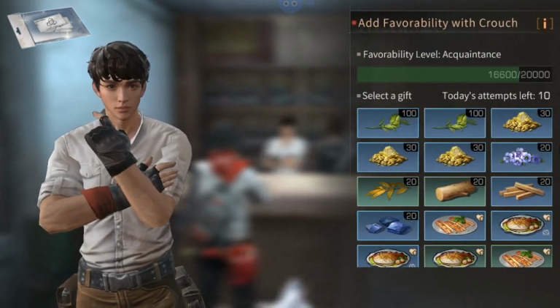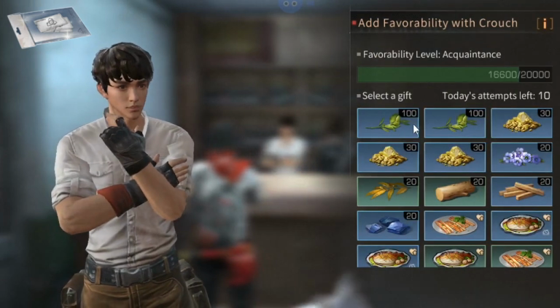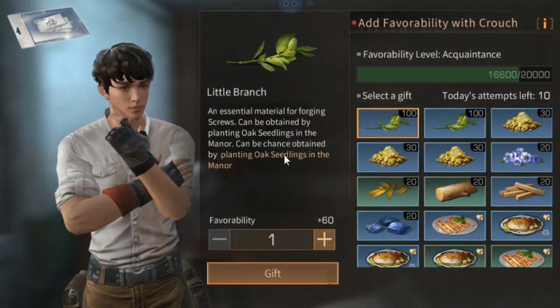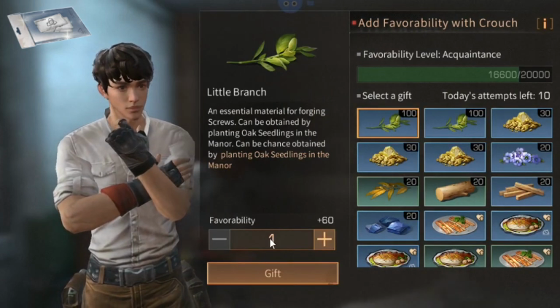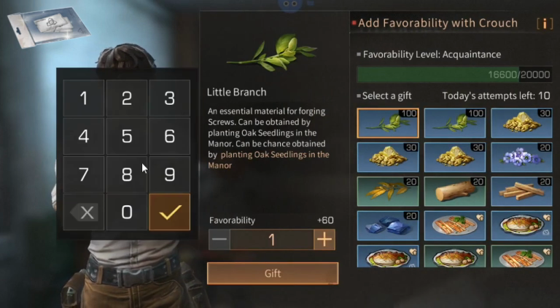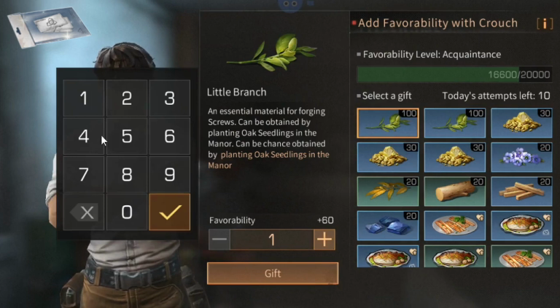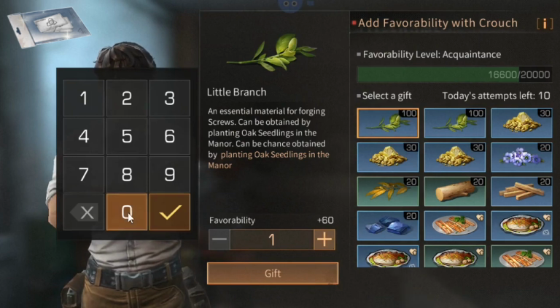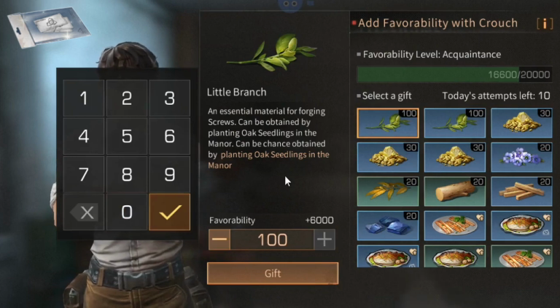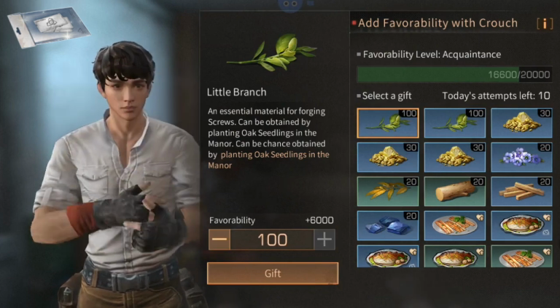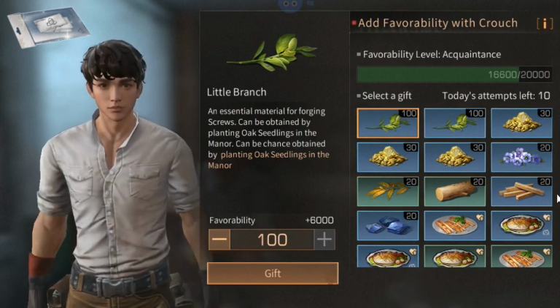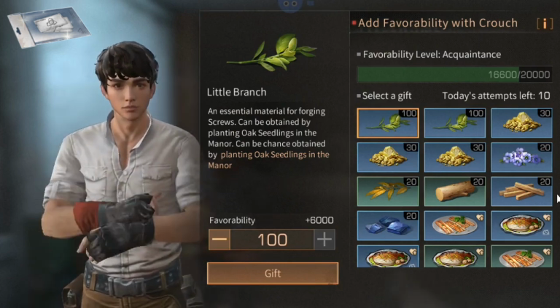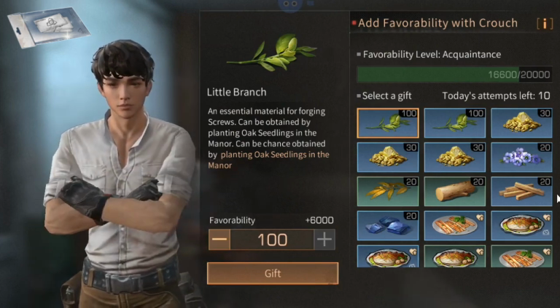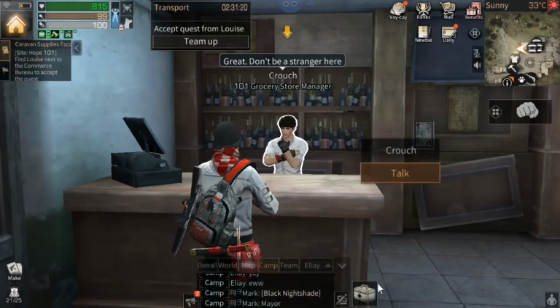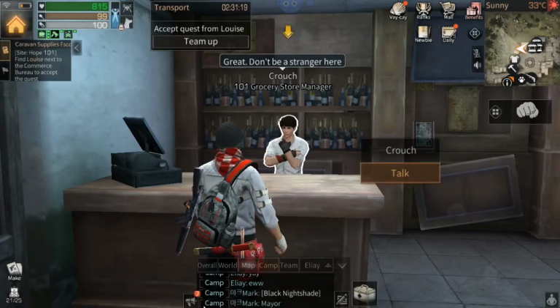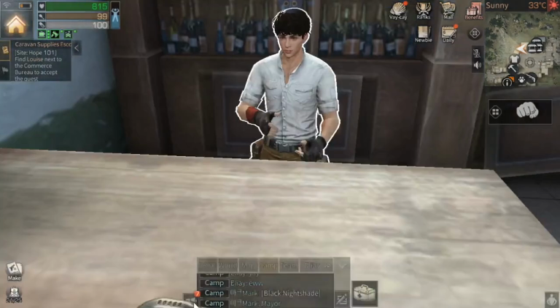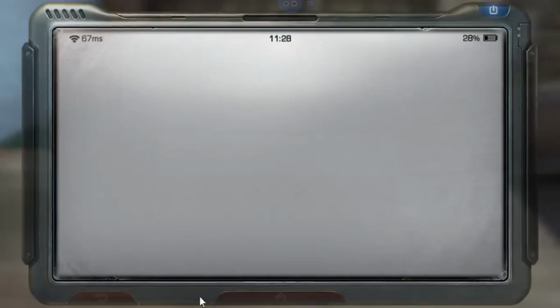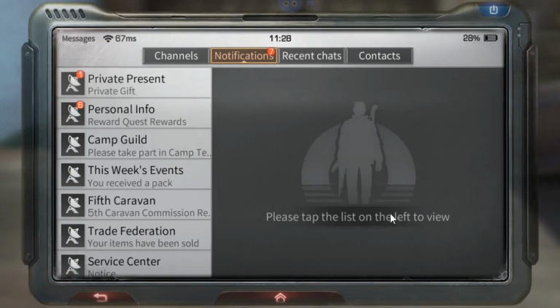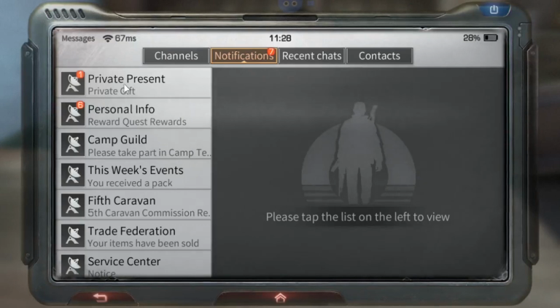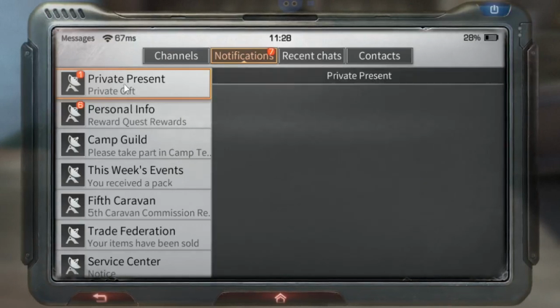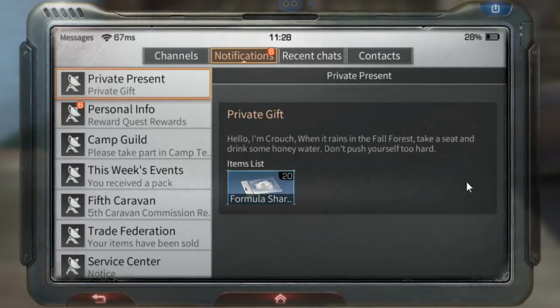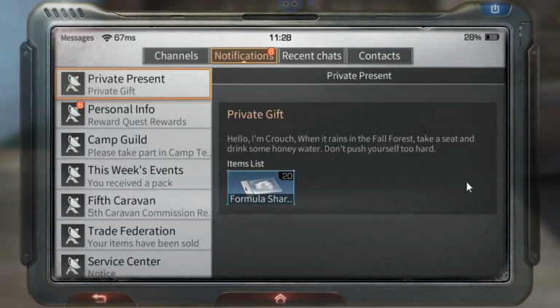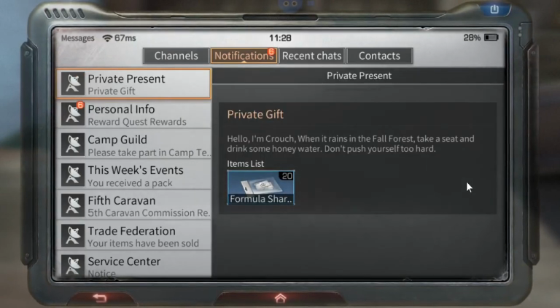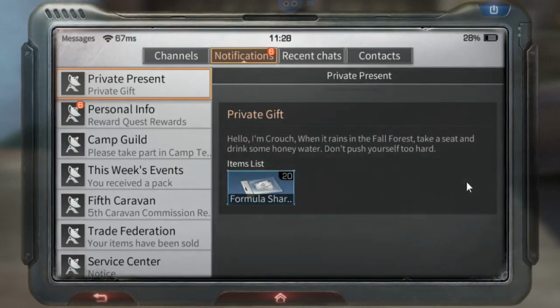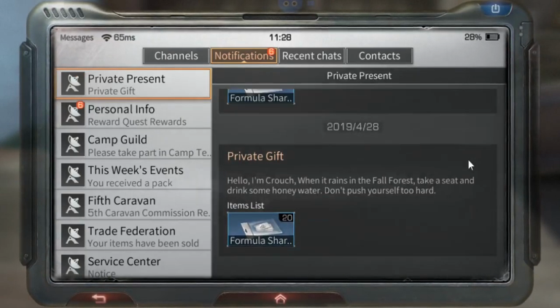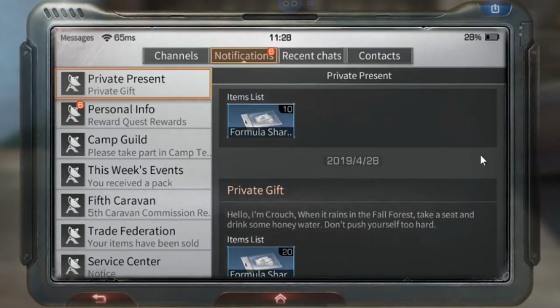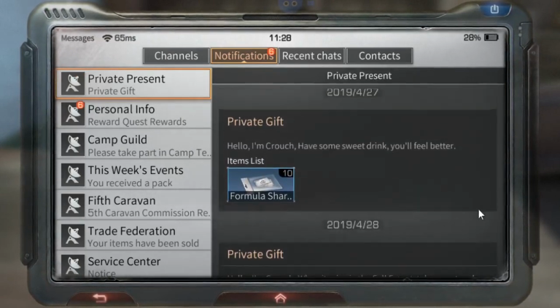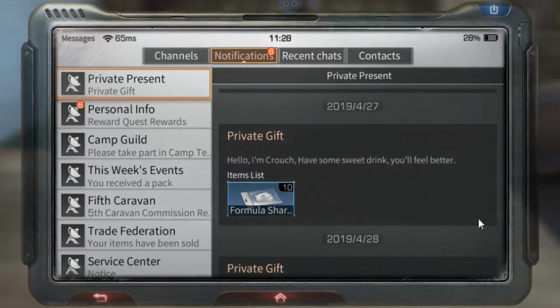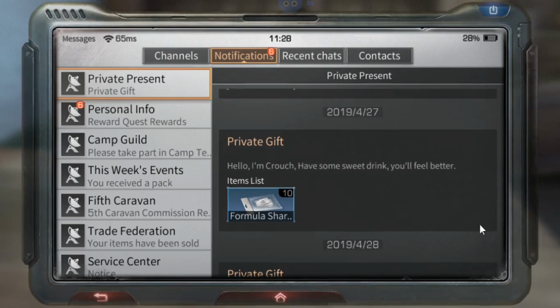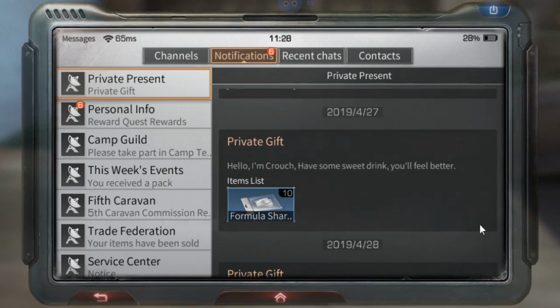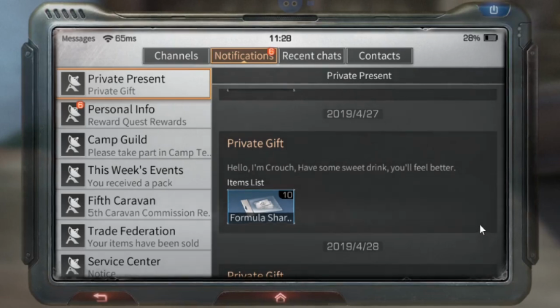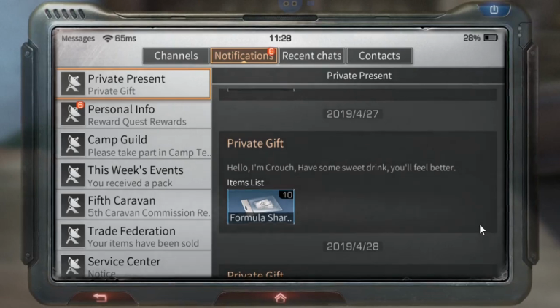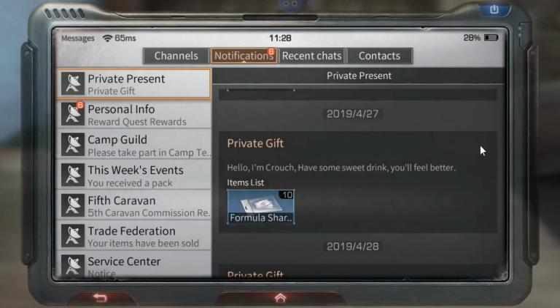As you can see, we'll try to reach 20,000 friendliness by giving 100 little branch. Now by looking at notifications you can see a private present from Crouch has been mailed to you — same as the previous NPCs that give formula shards mentioned before.